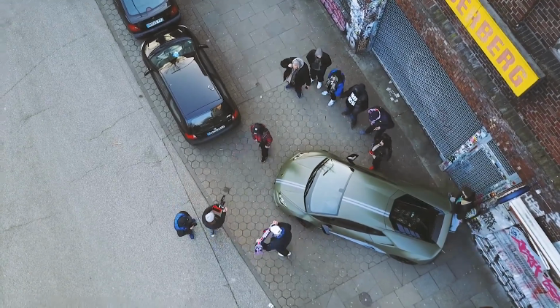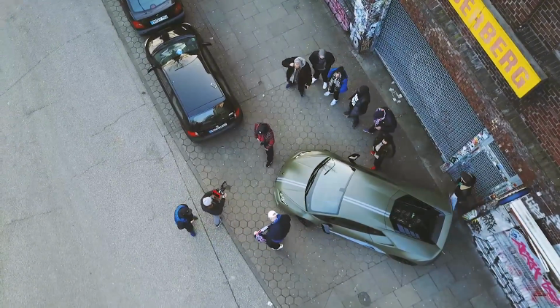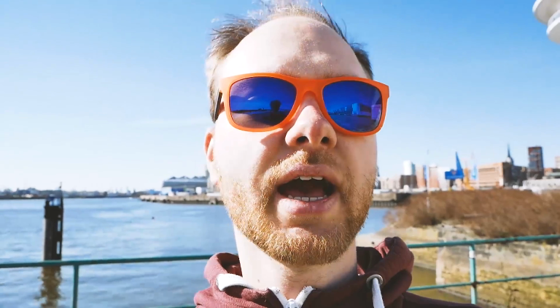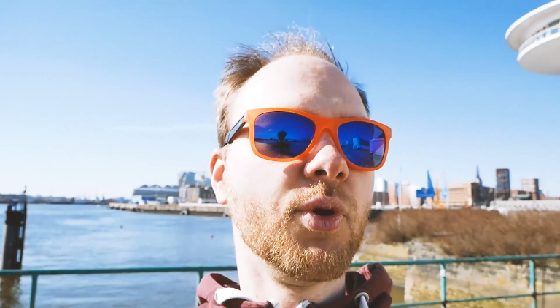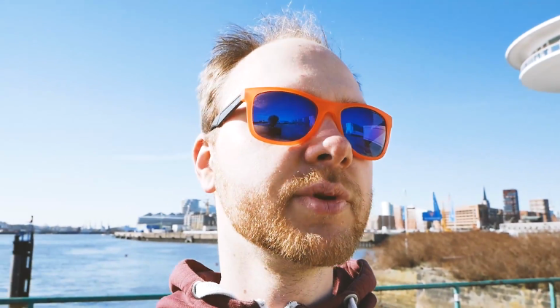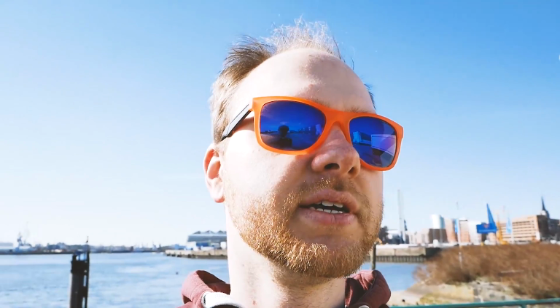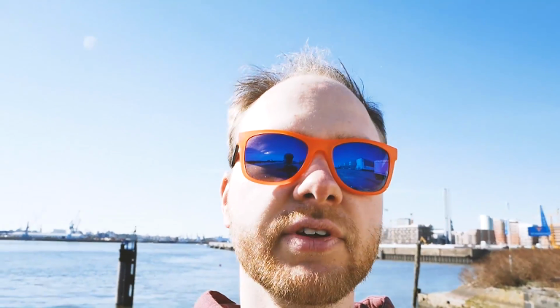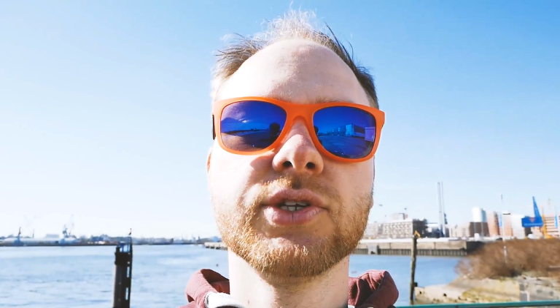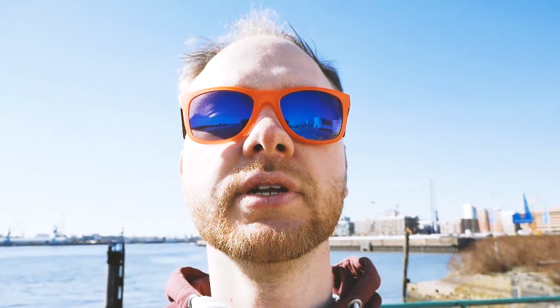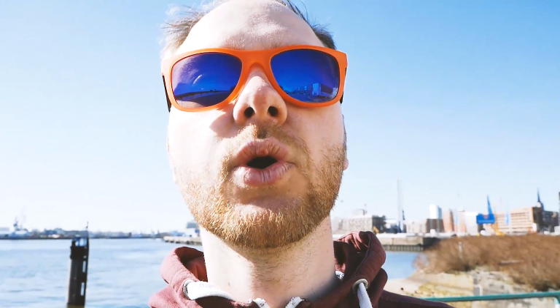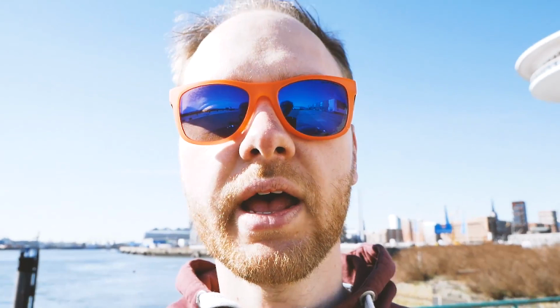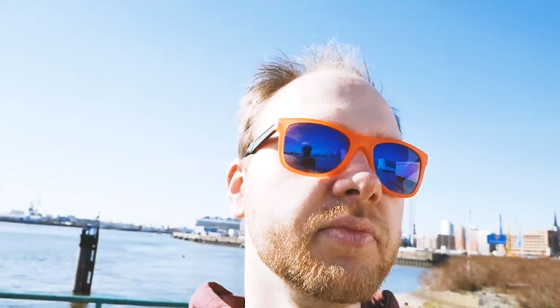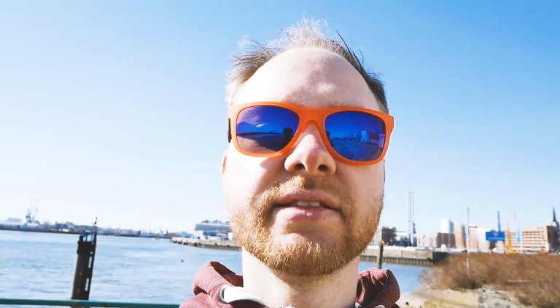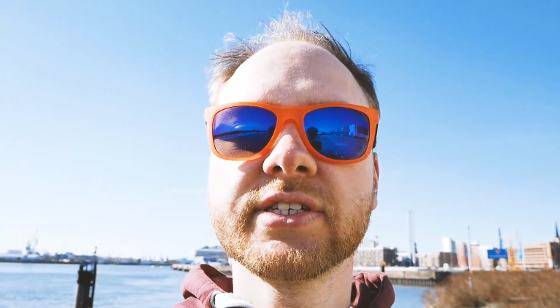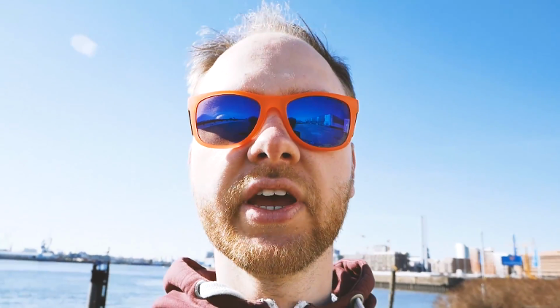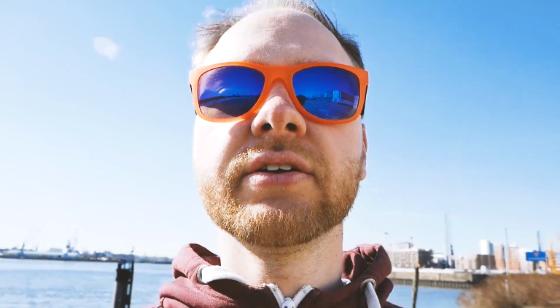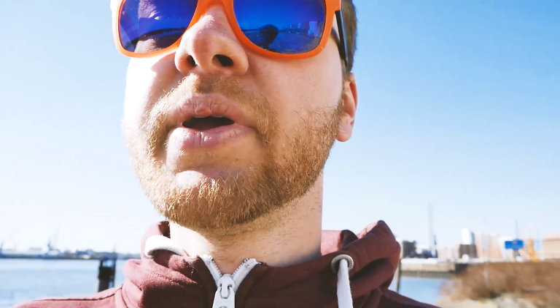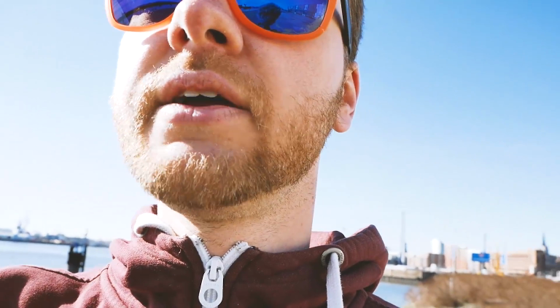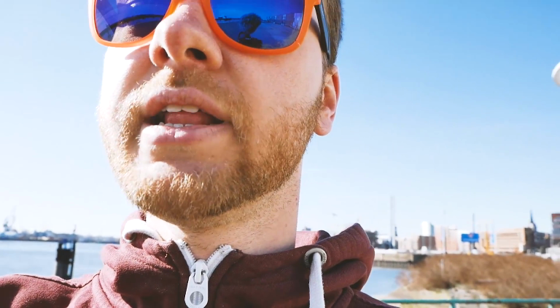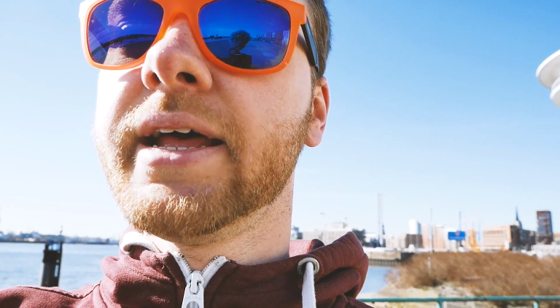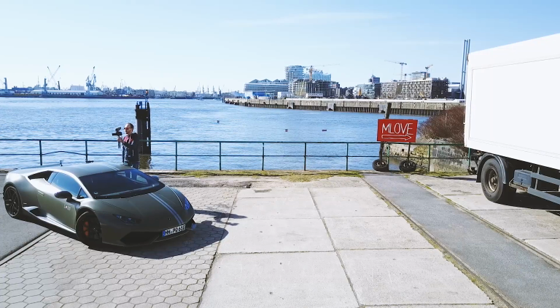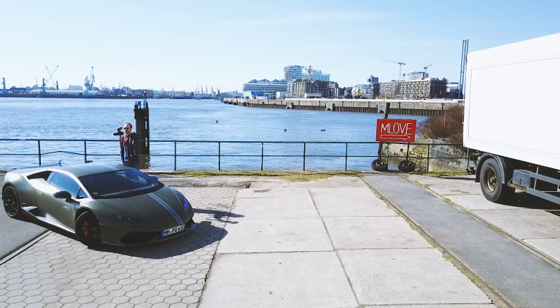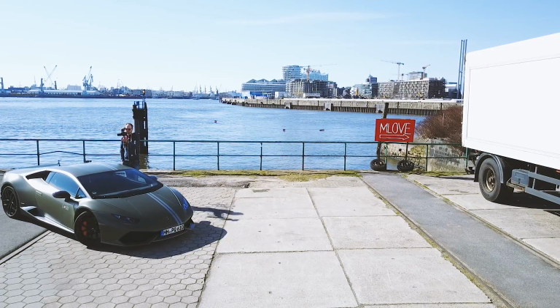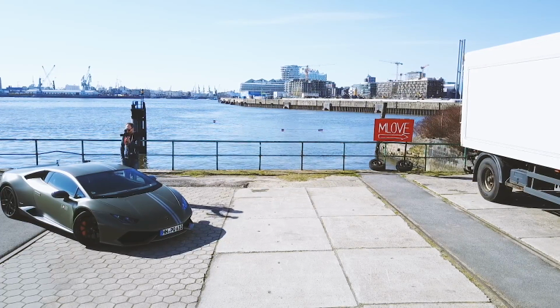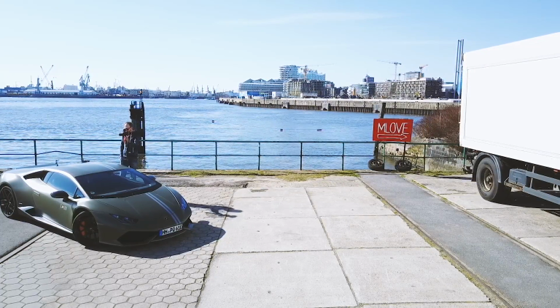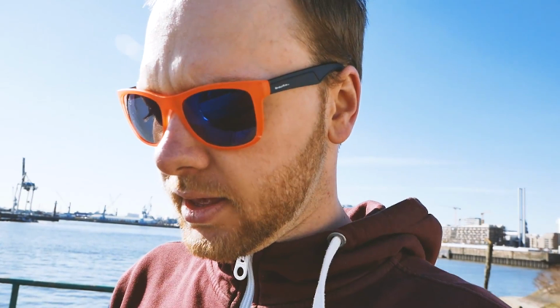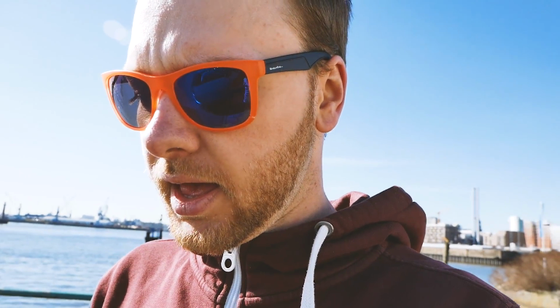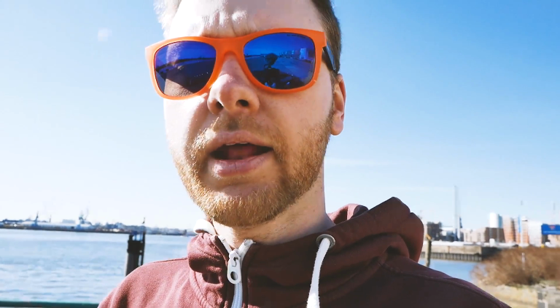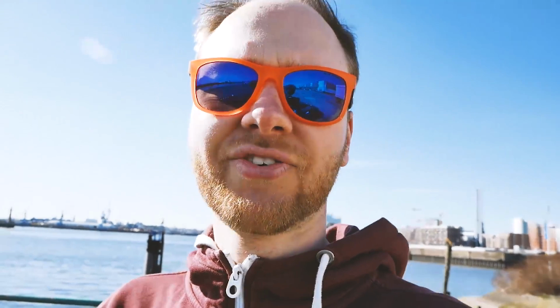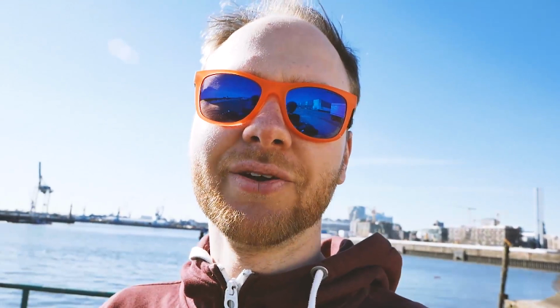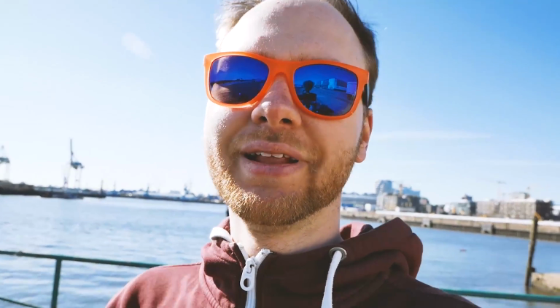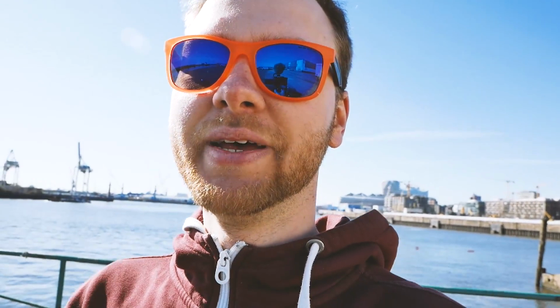I was kind of bored because I didn't have anything to do, and it took a while — they did their stuff, rapping and everything. So I took out my drone and I was flying around a little bit.